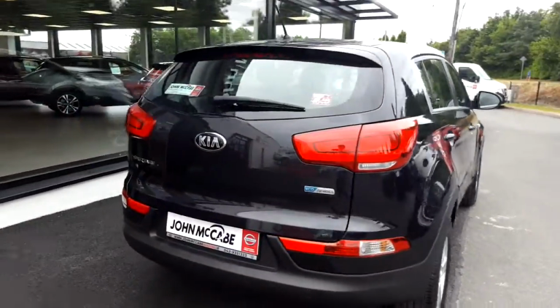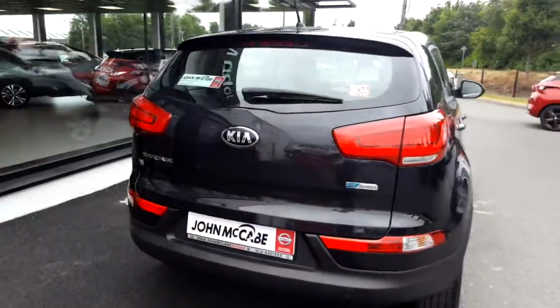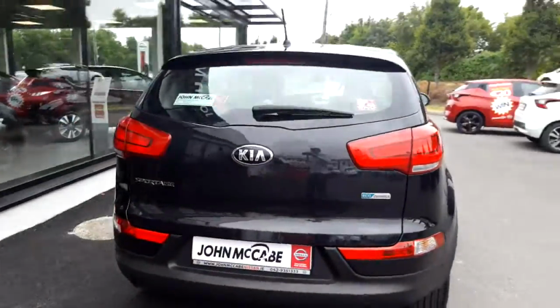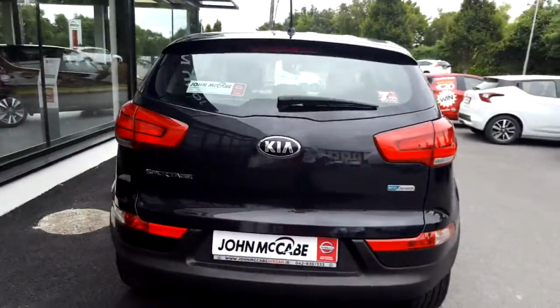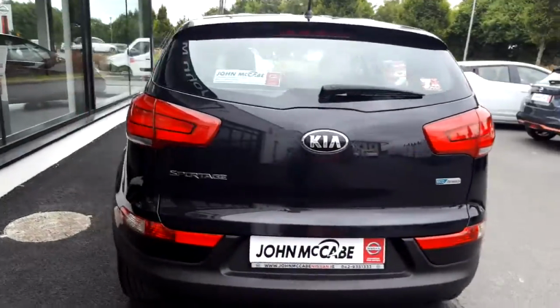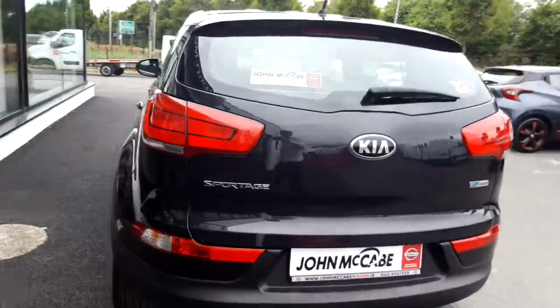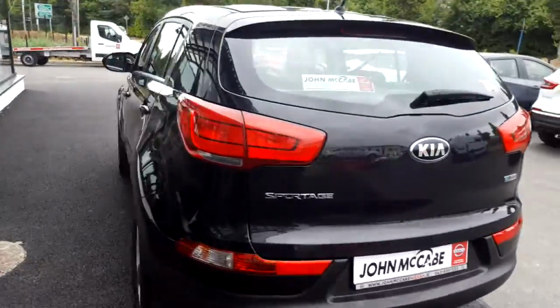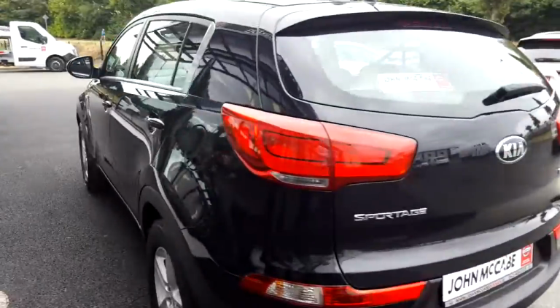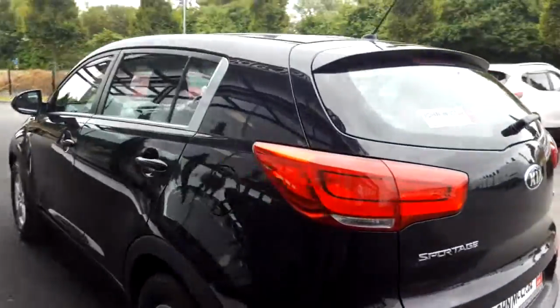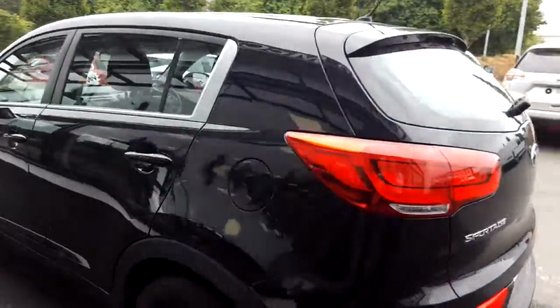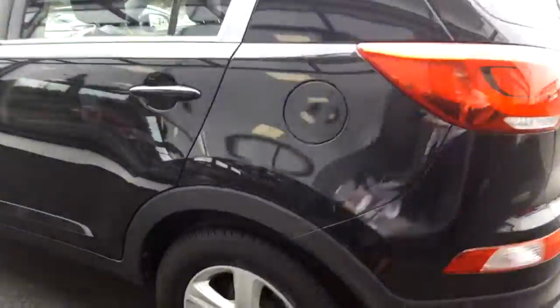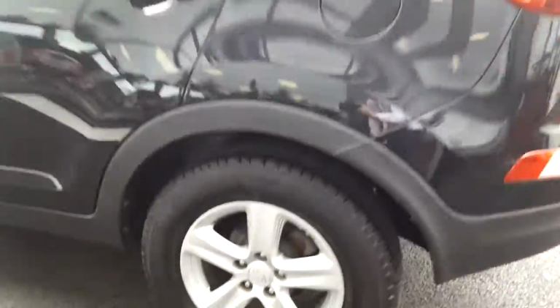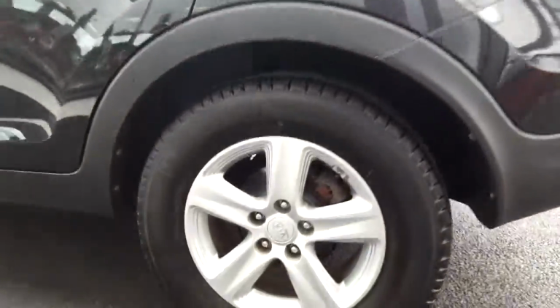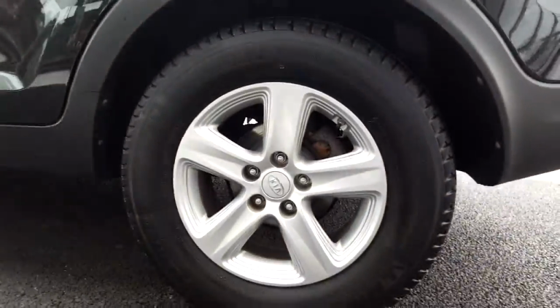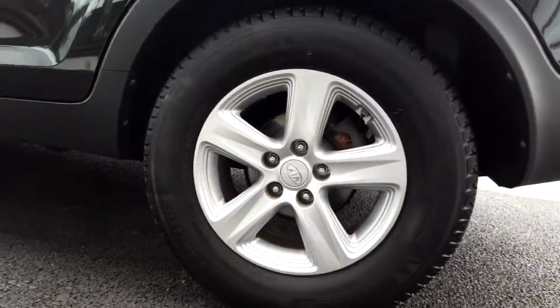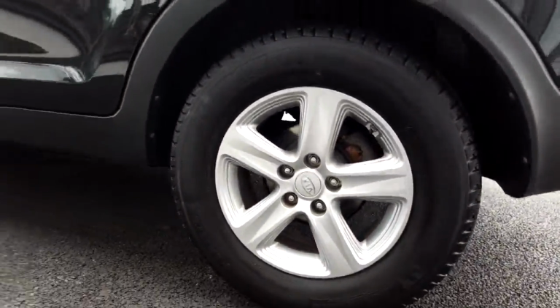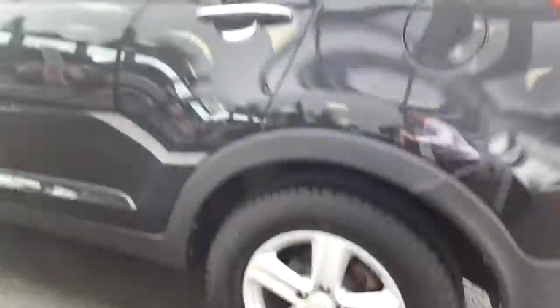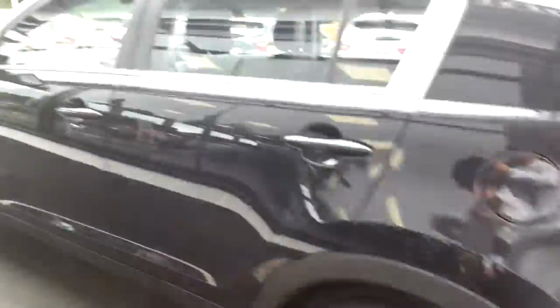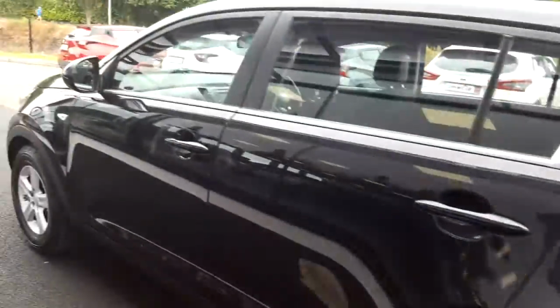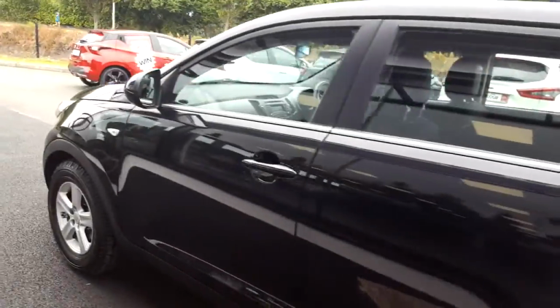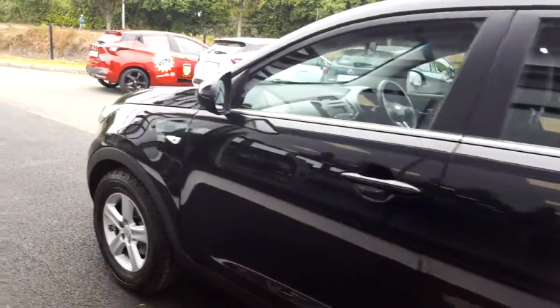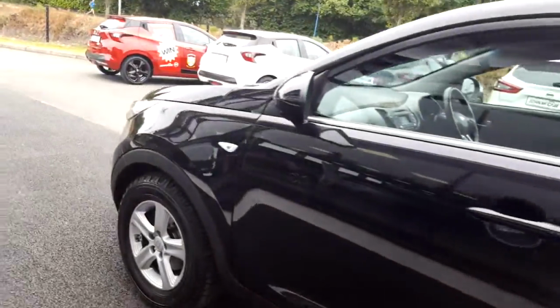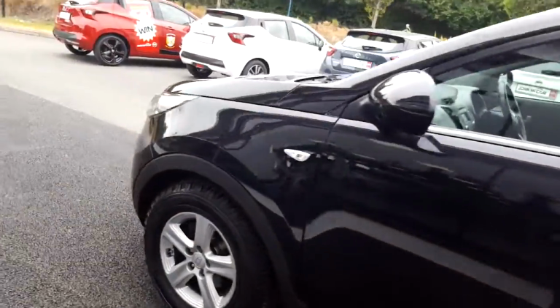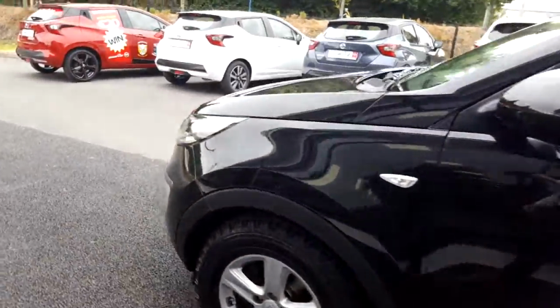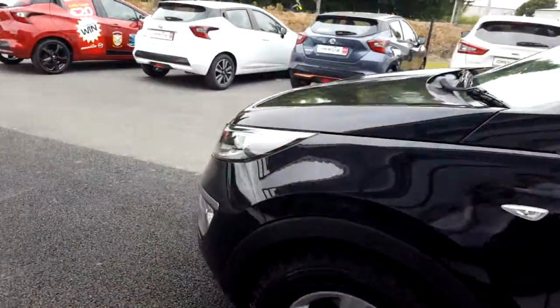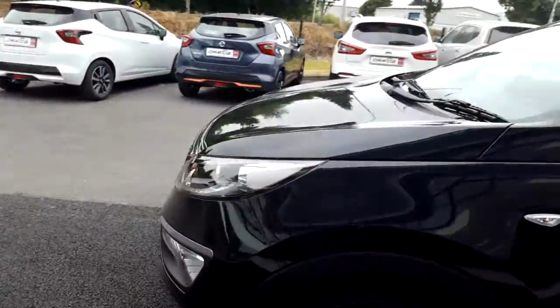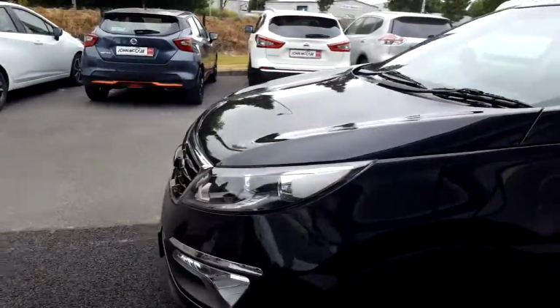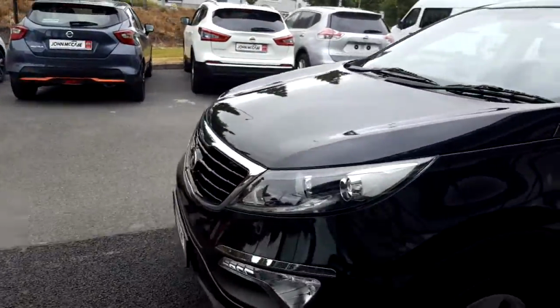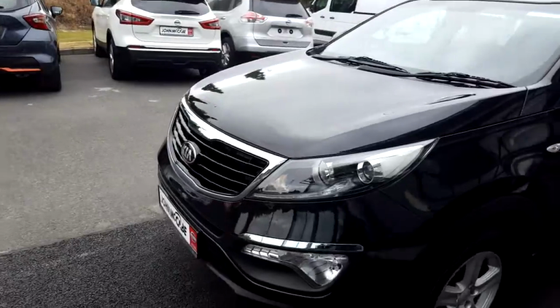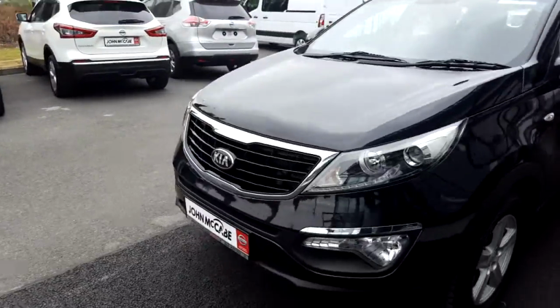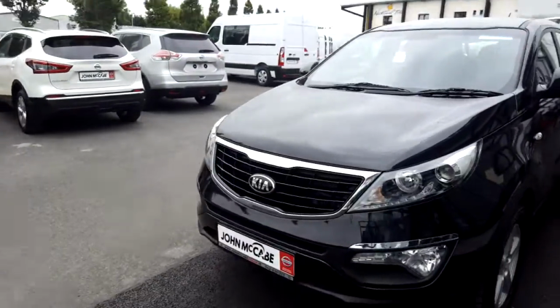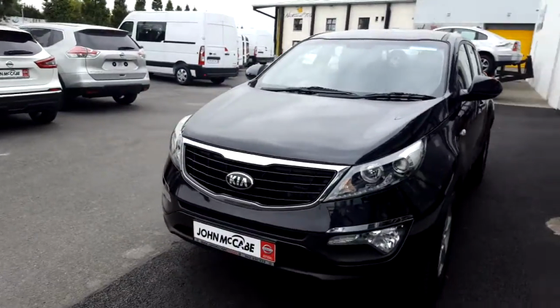It has front and rear fog lights along with these very nice 16-inch alloy wheels, which you can get a nice look at here. As you can see it's in an immaculate condition, and finance is available here at John McCabe Nissan Dundalk within one hour.